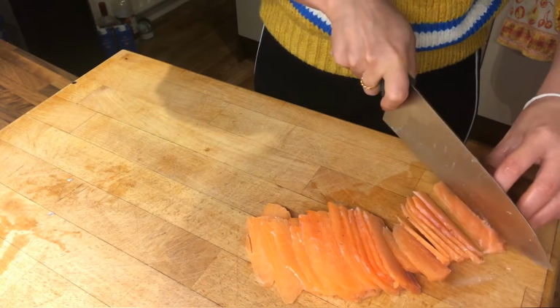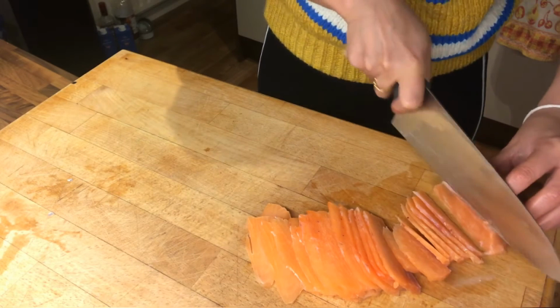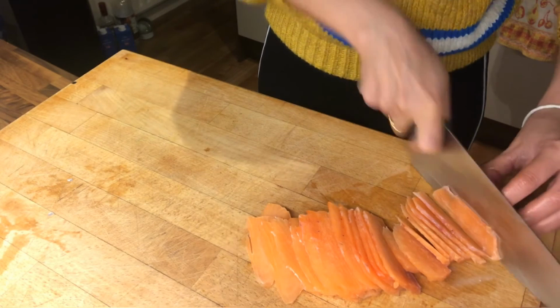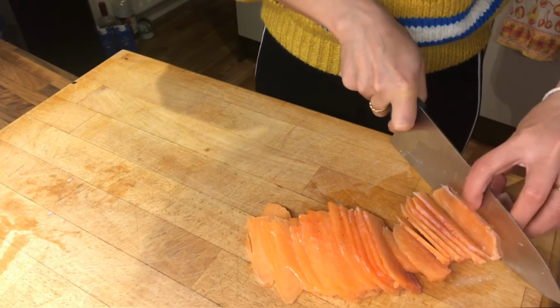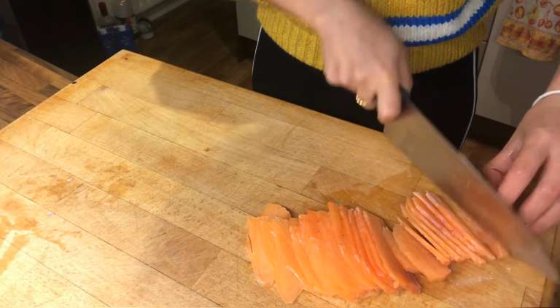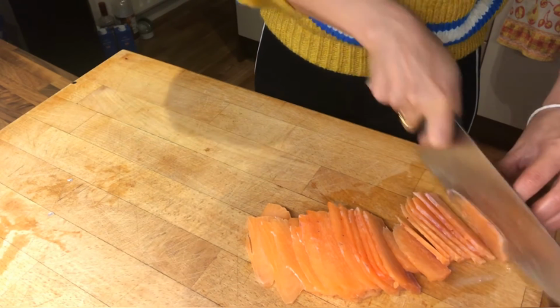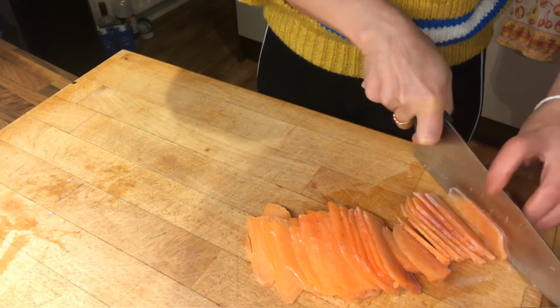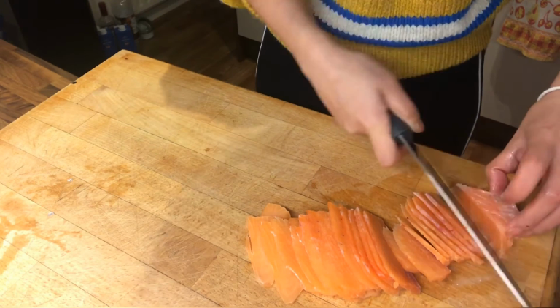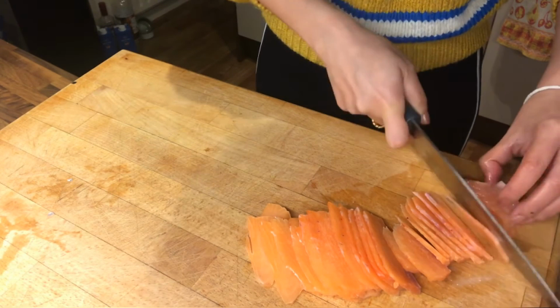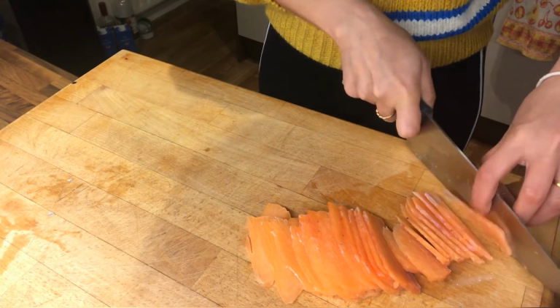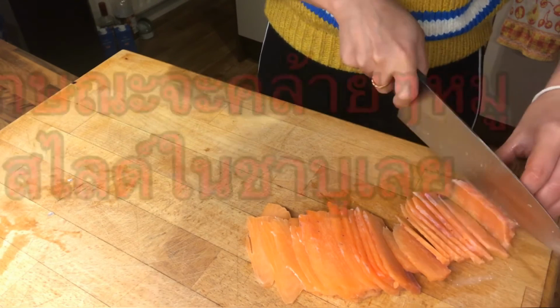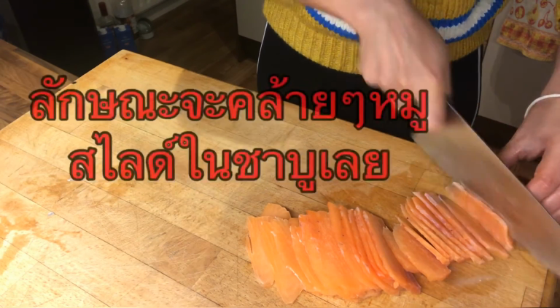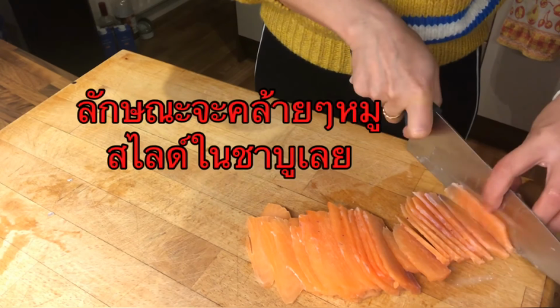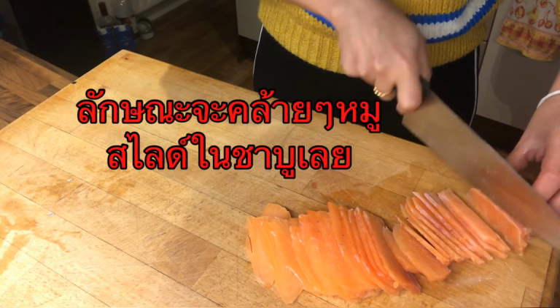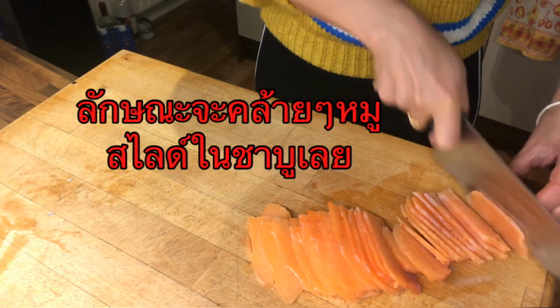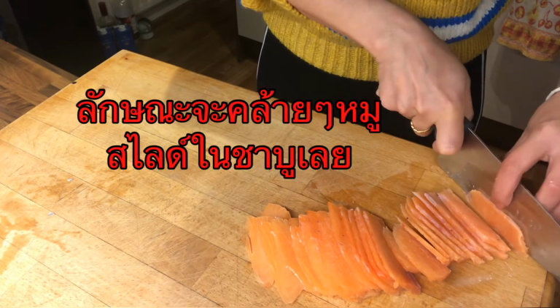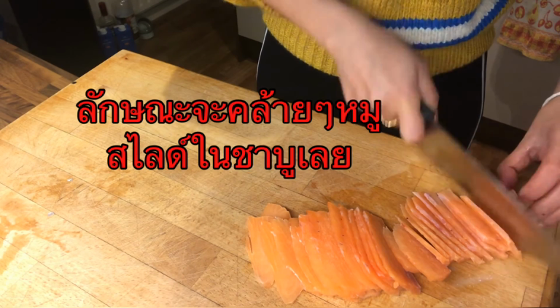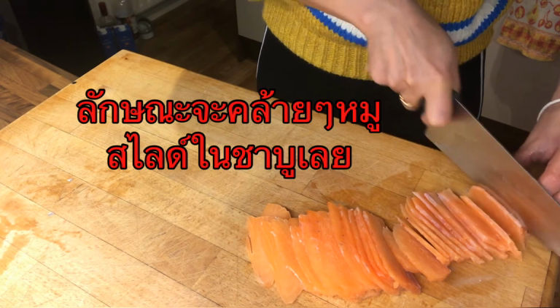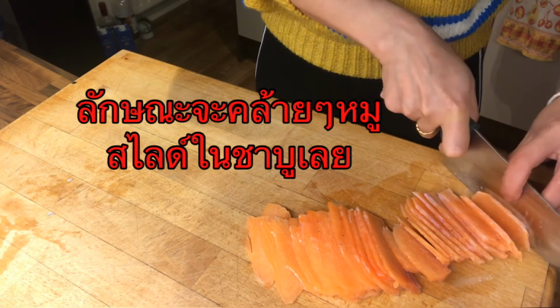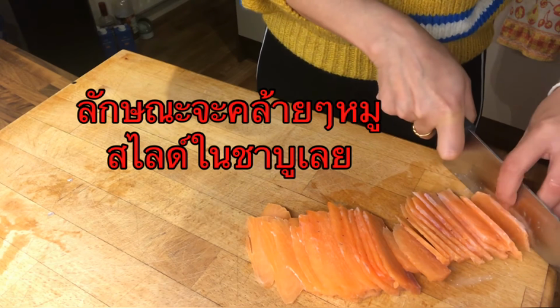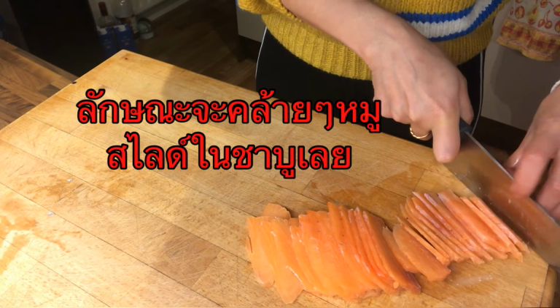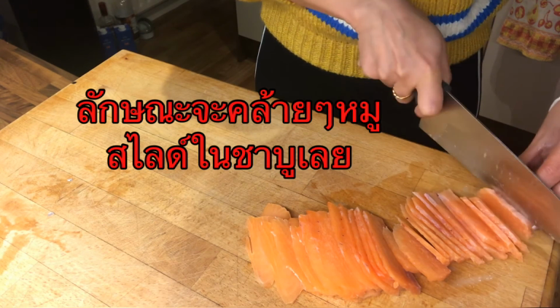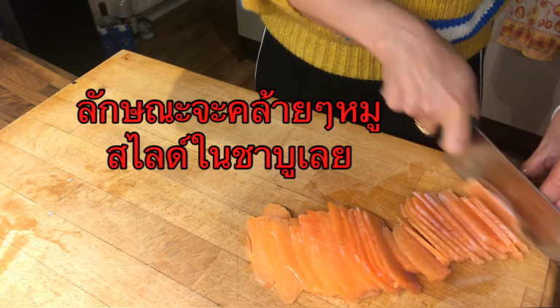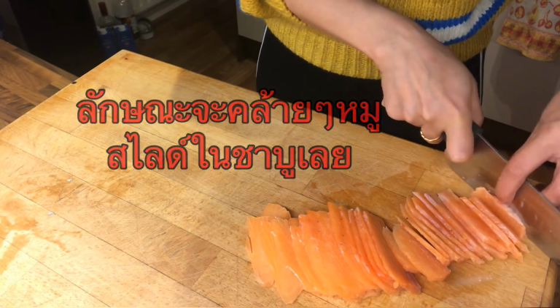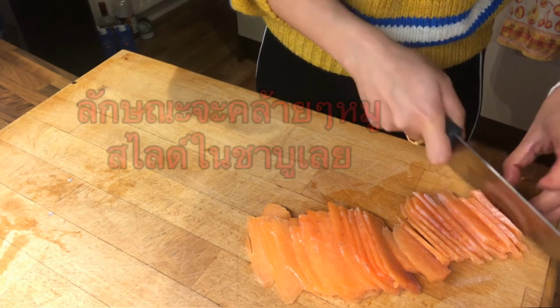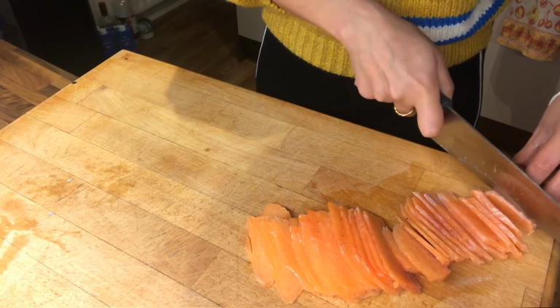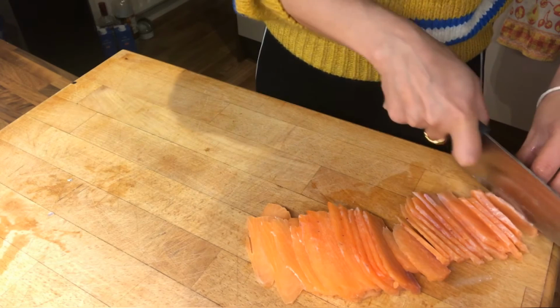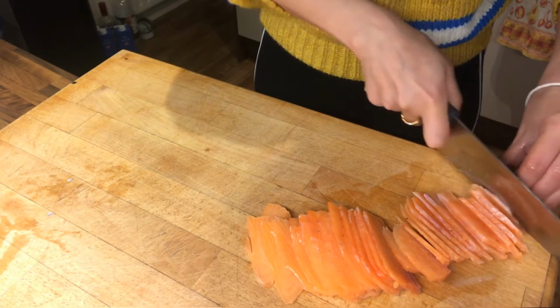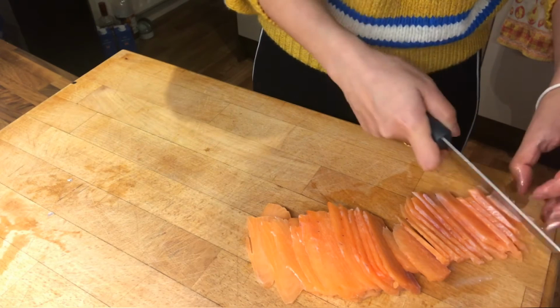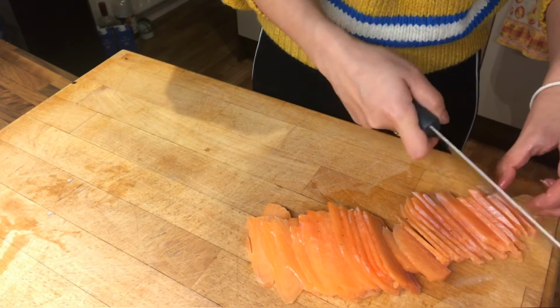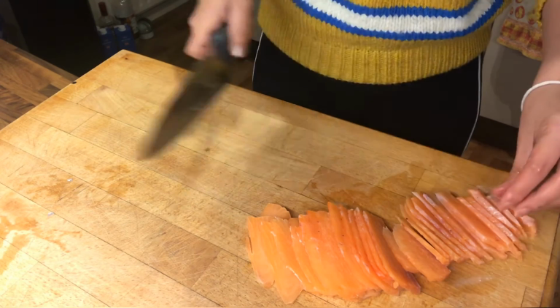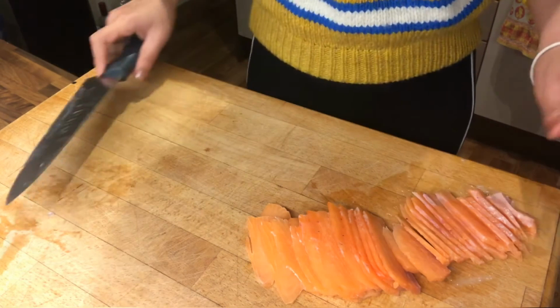When you eat it, you can eat it with sashimi. It's really delicious. I can eat it with a simple smoothie. I have a little bit of tea.